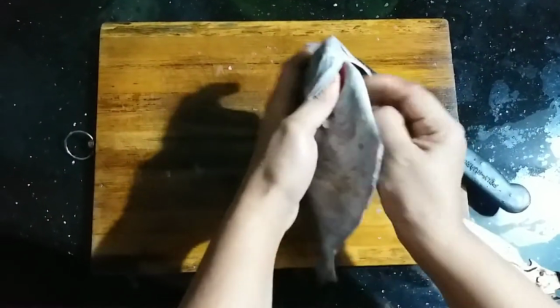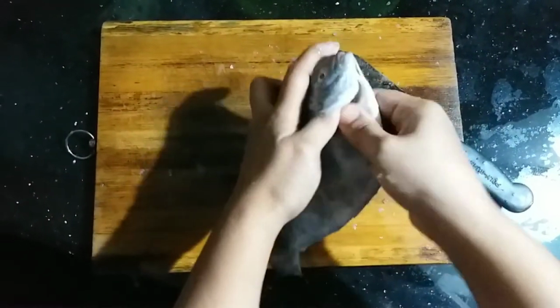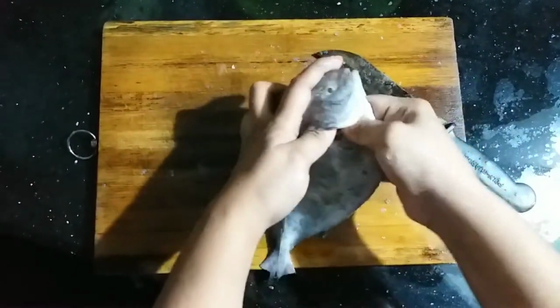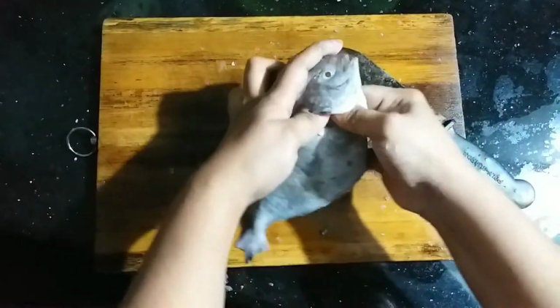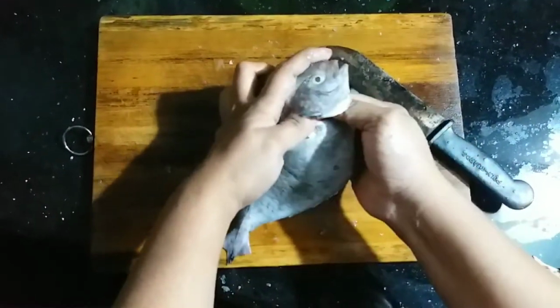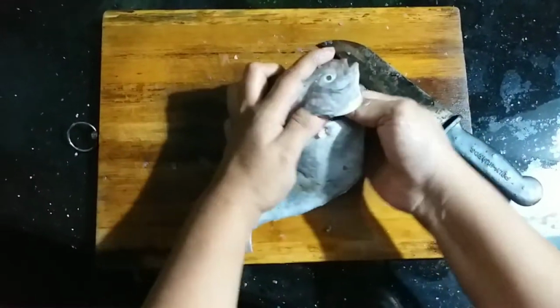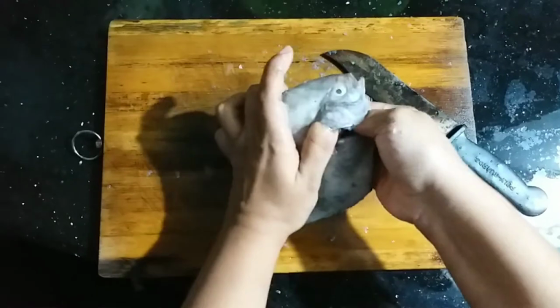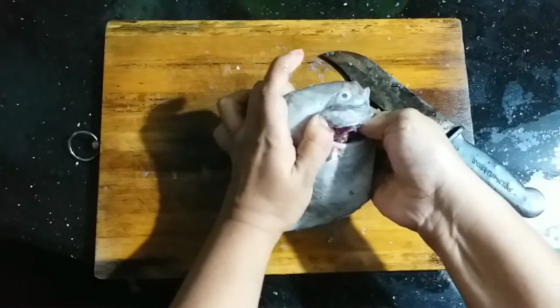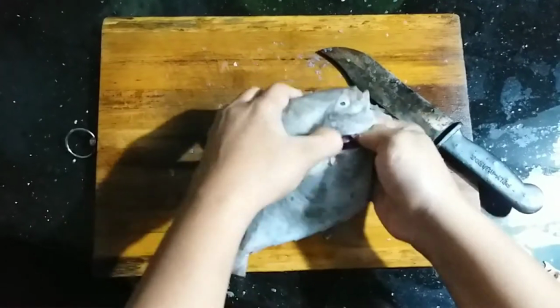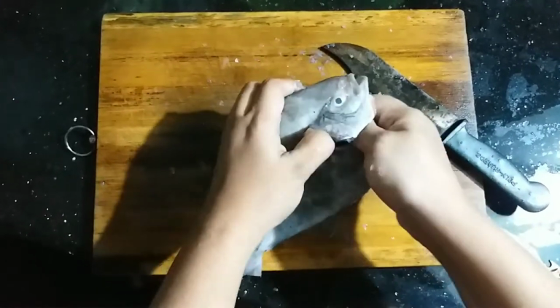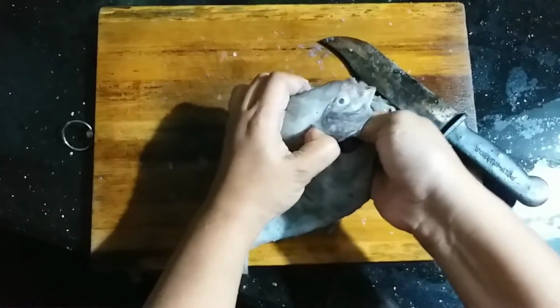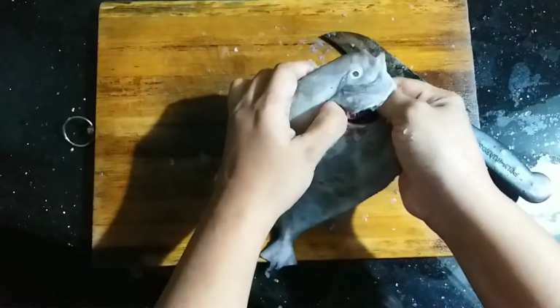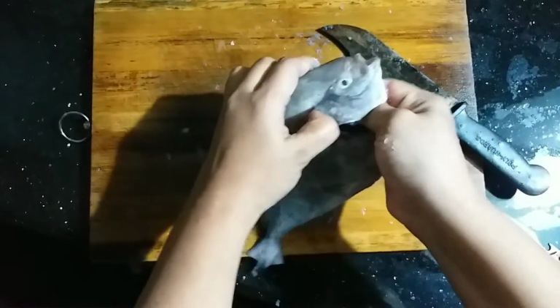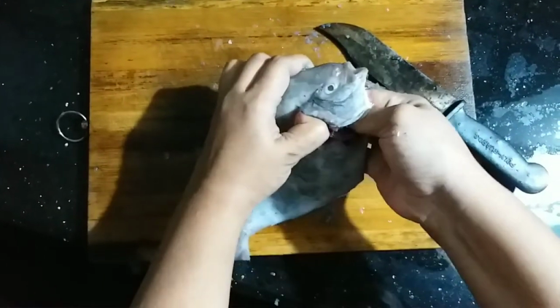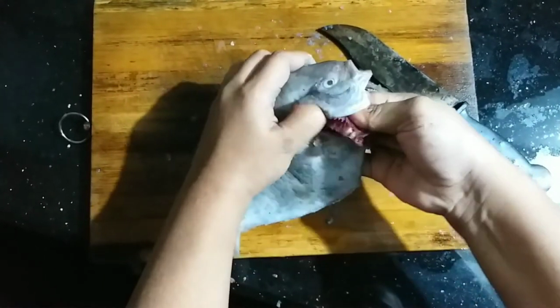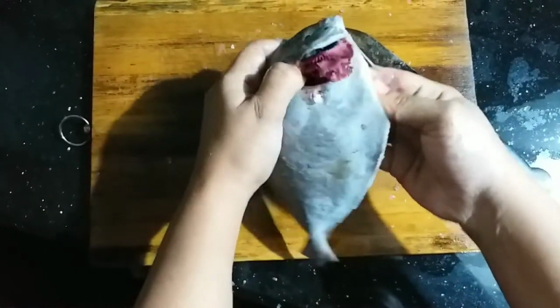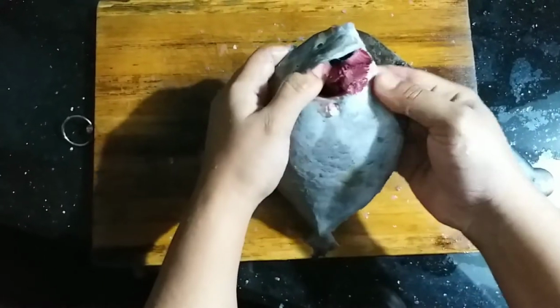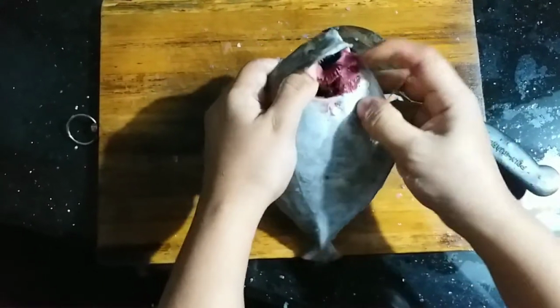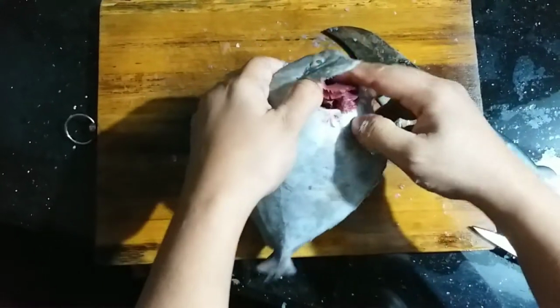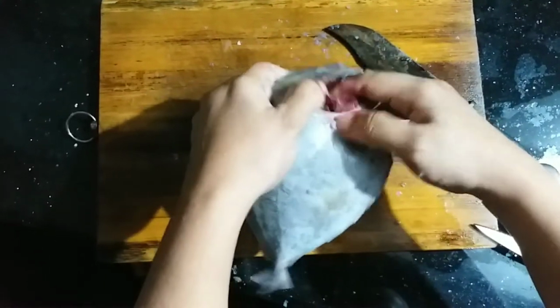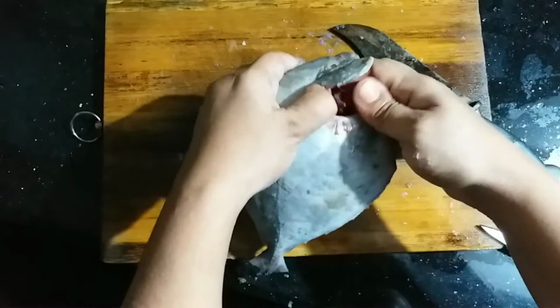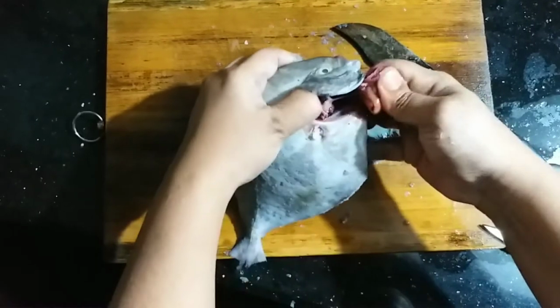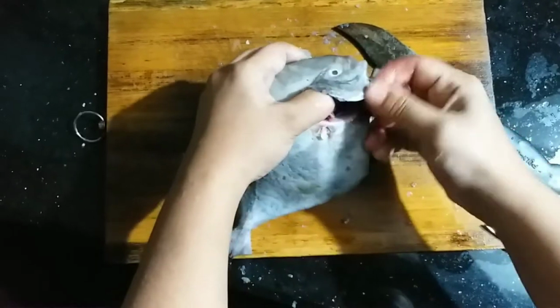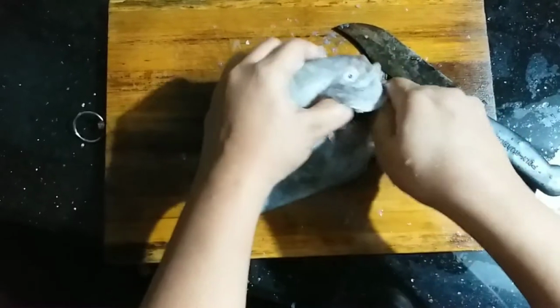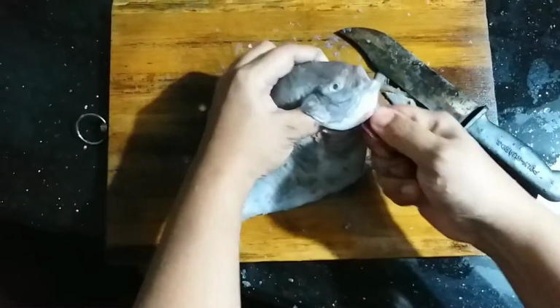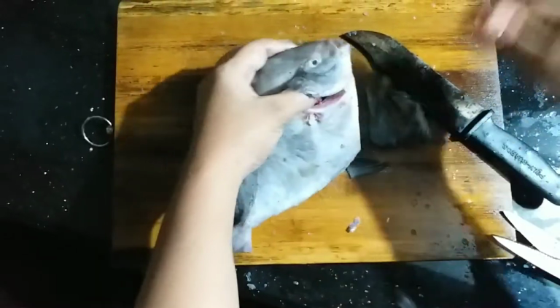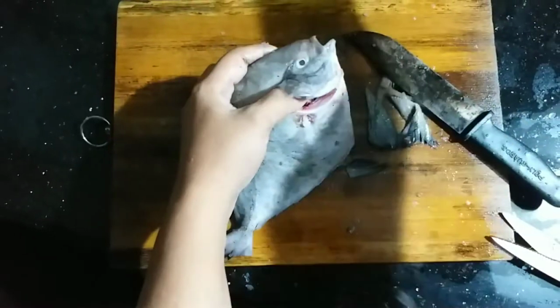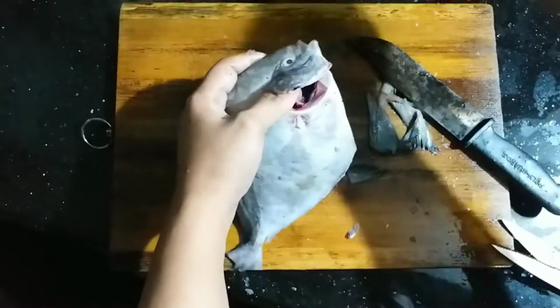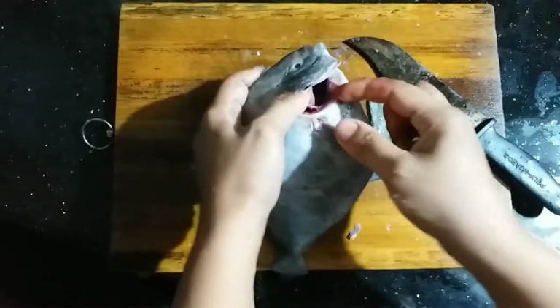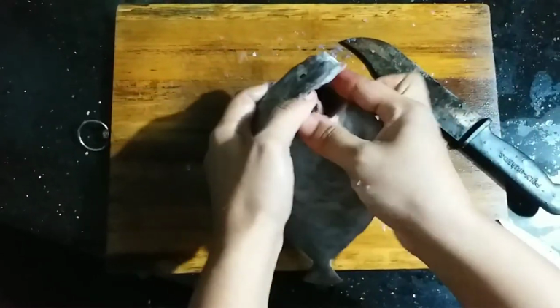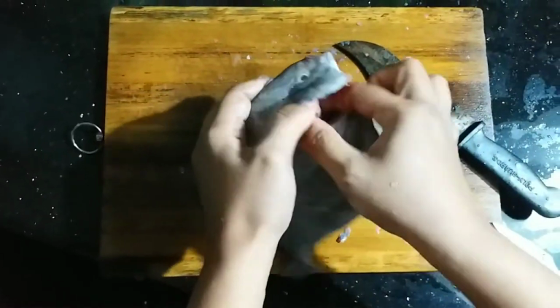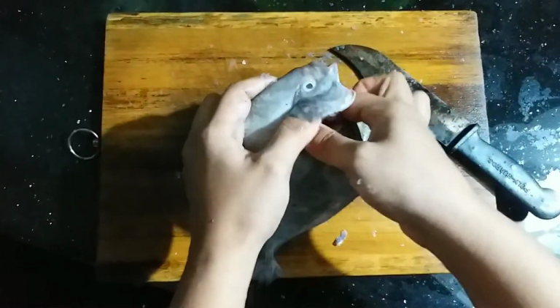The leftover egg is made of the egg. This is how to make the egg.